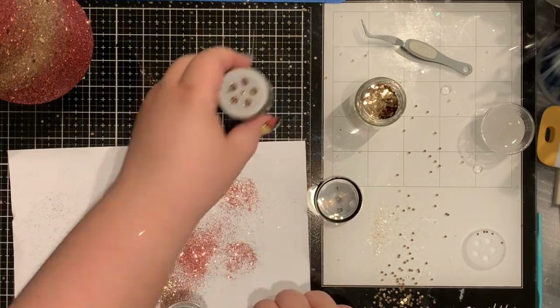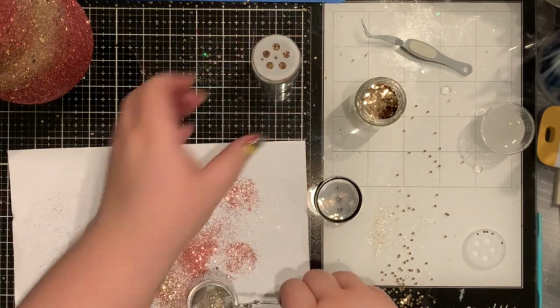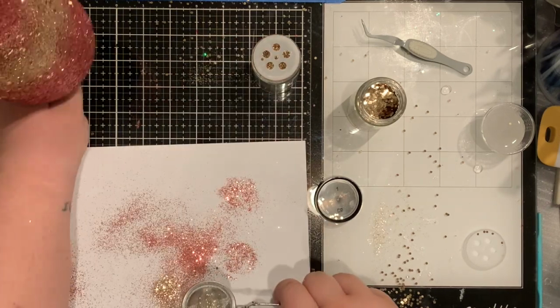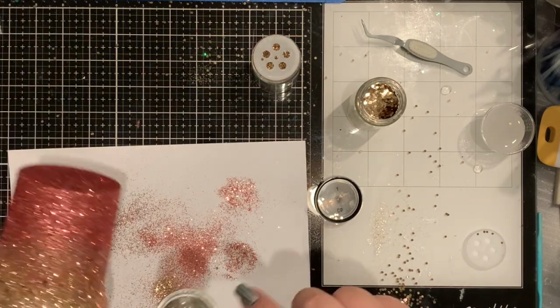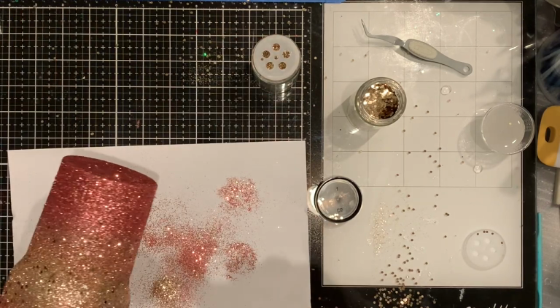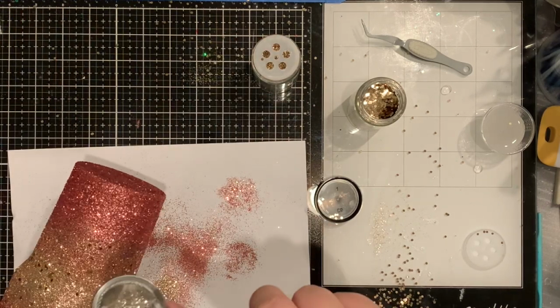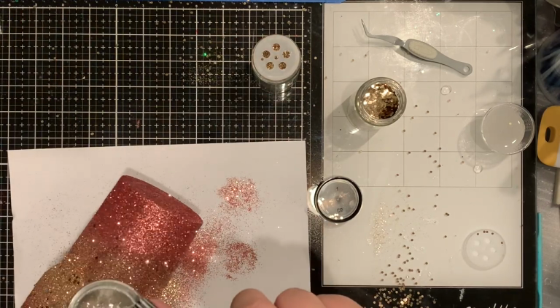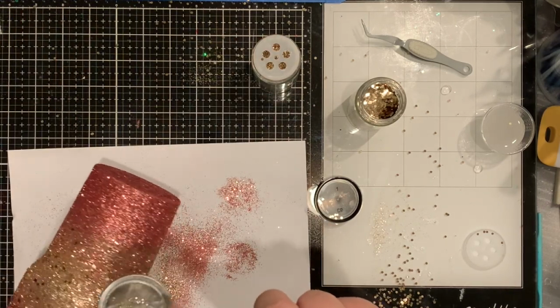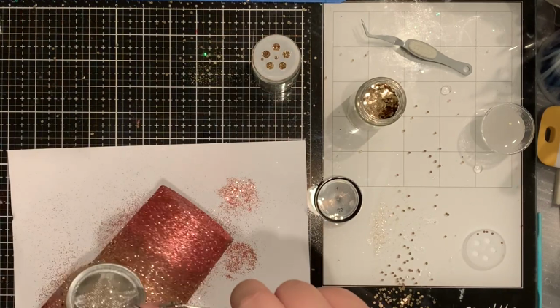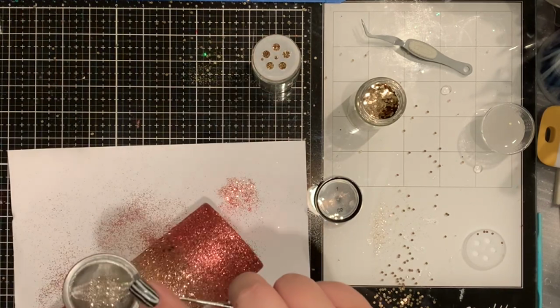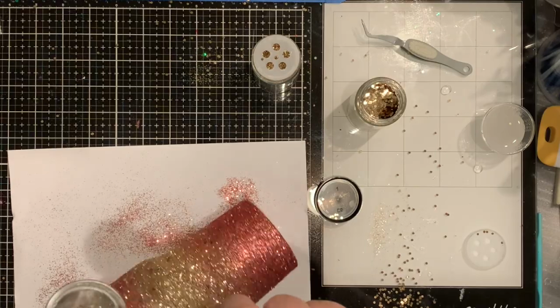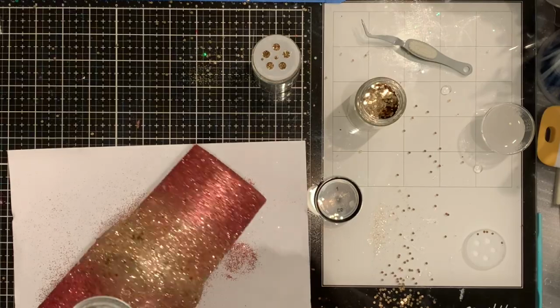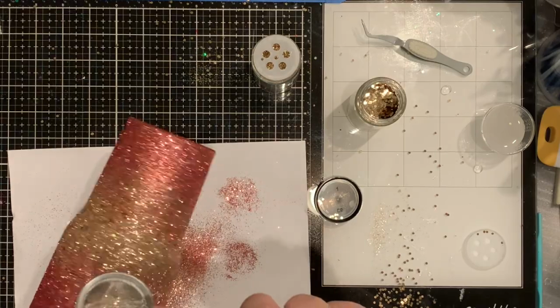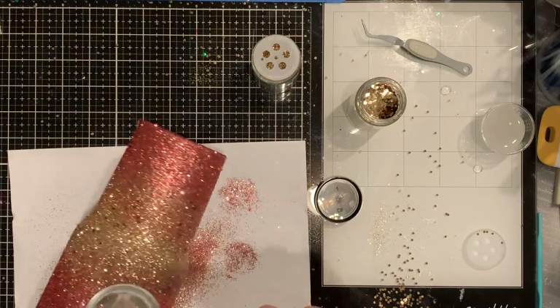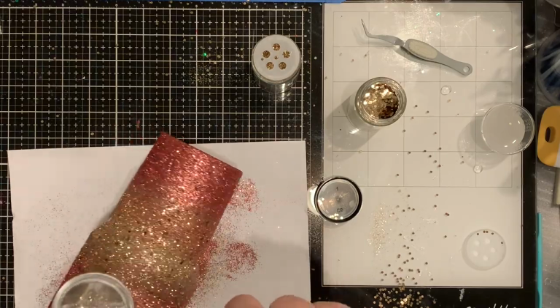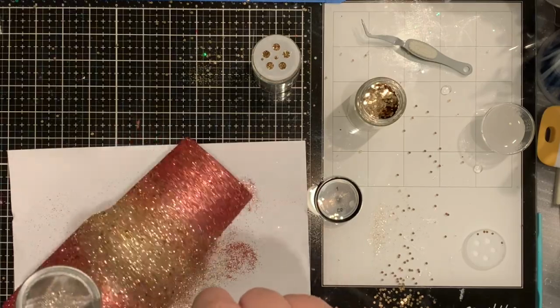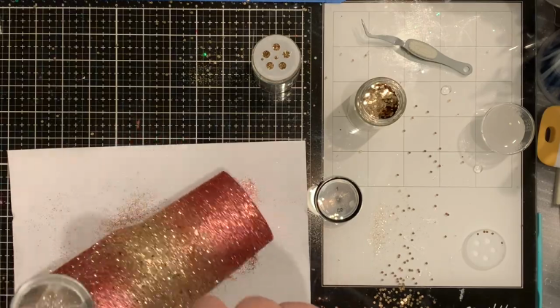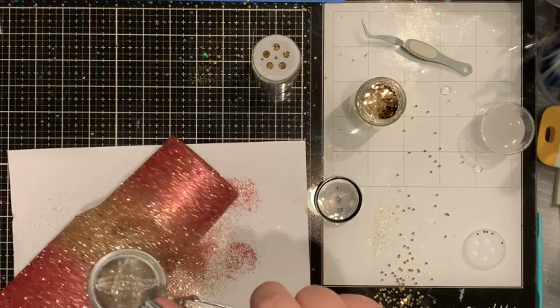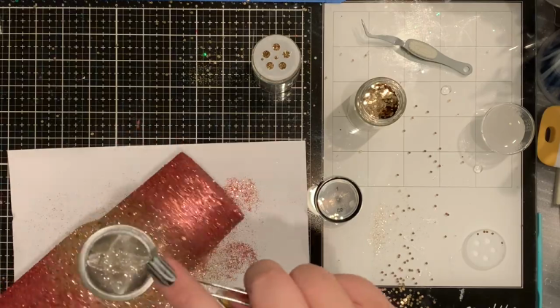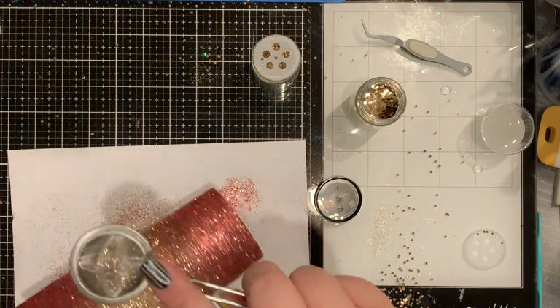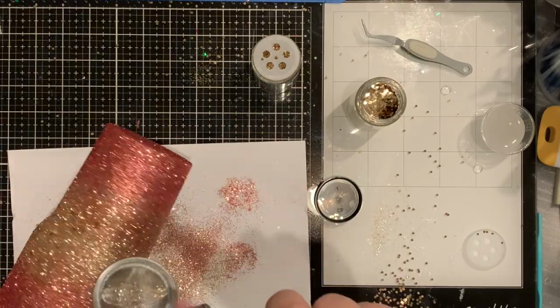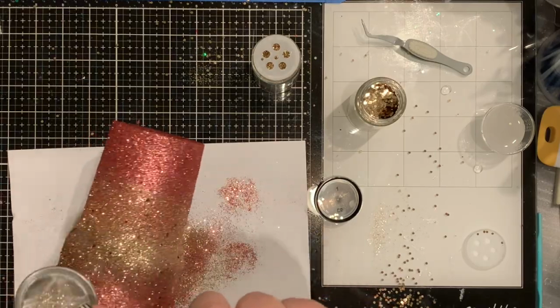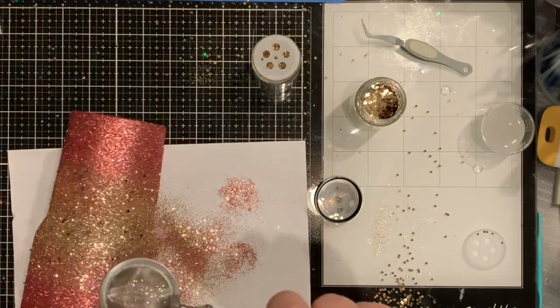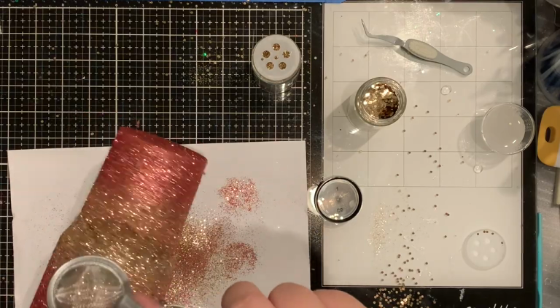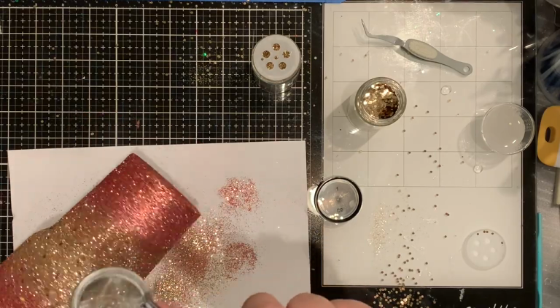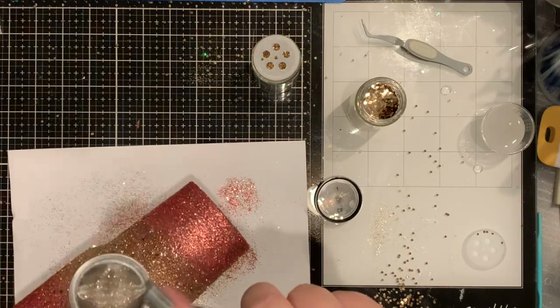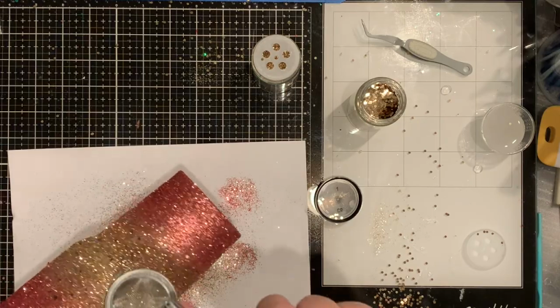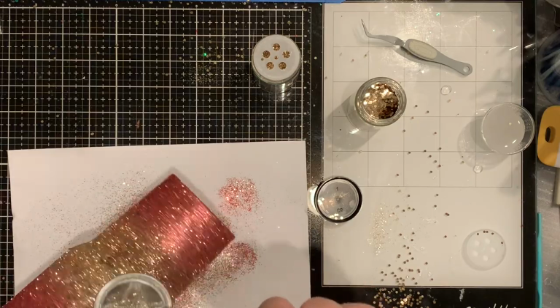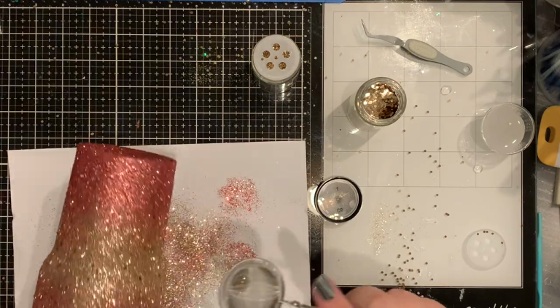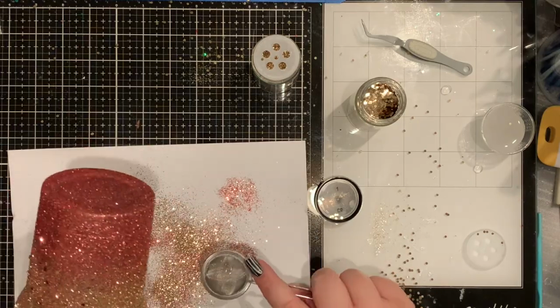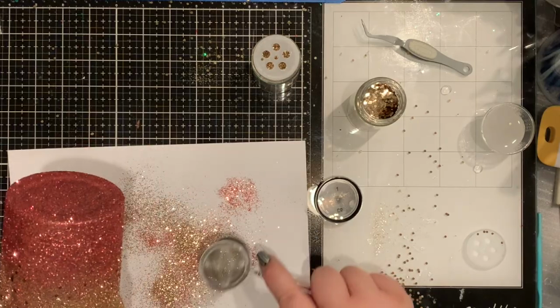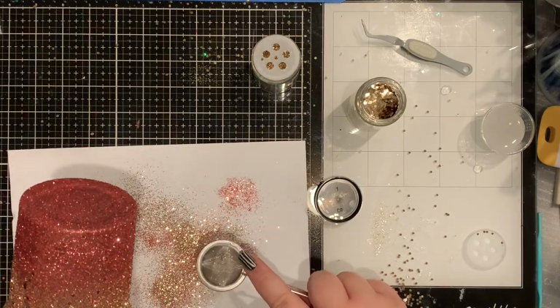That's pretty much it for the epoxy method and how I like to do an ombre. If you have any questions pop them below — other than that, thanks for watching!